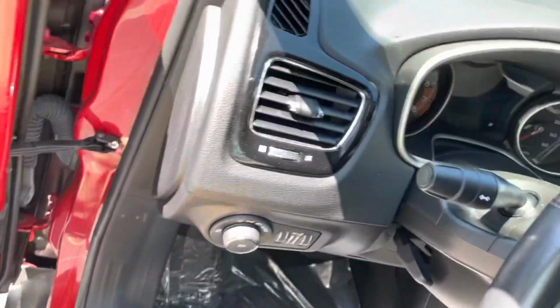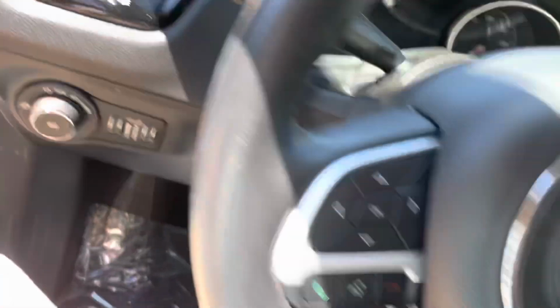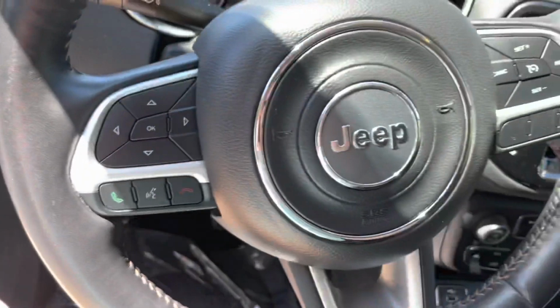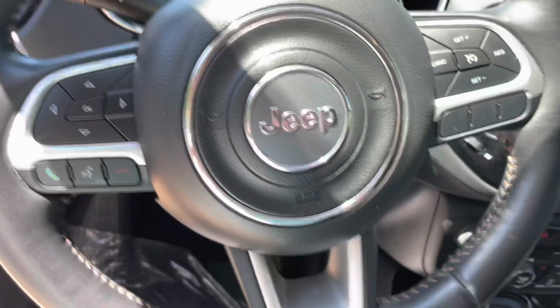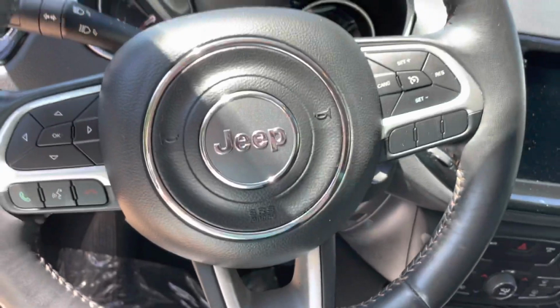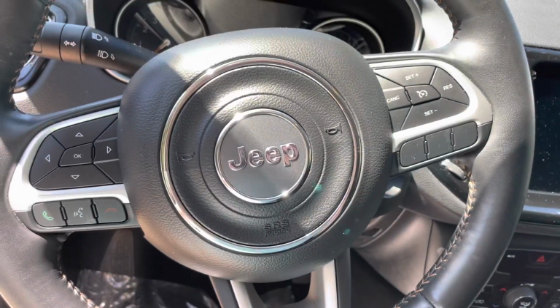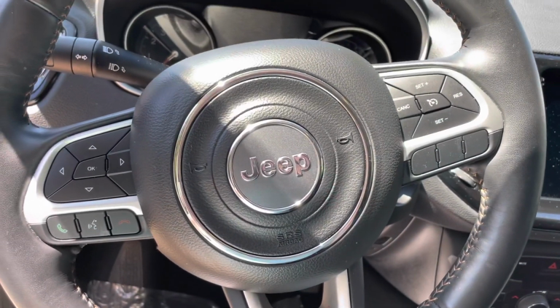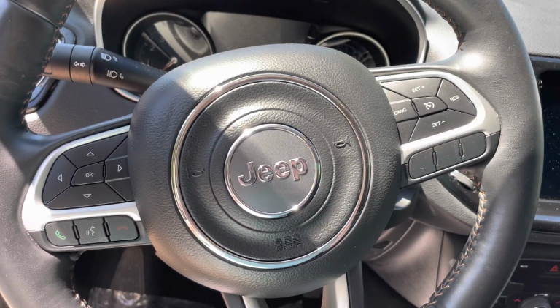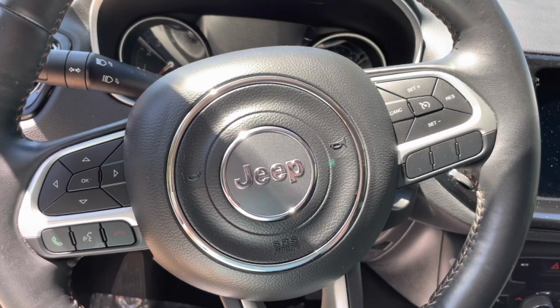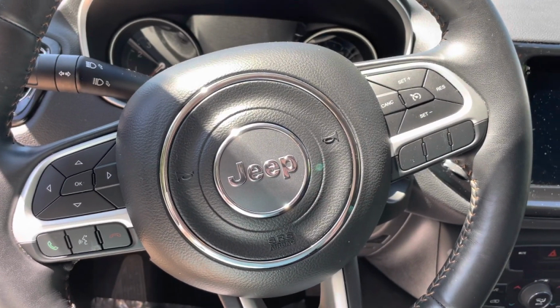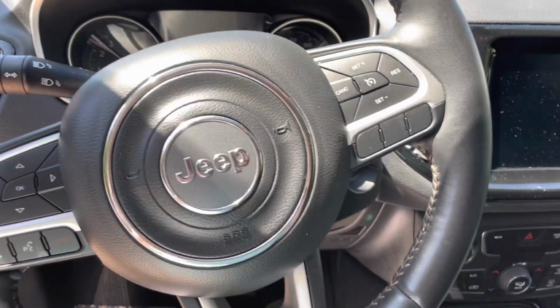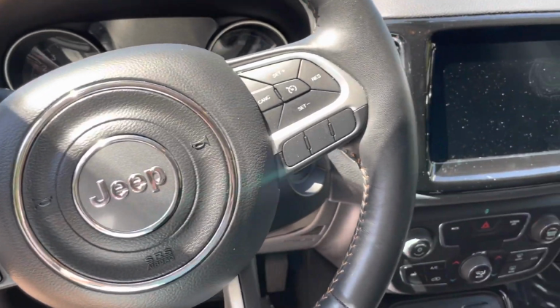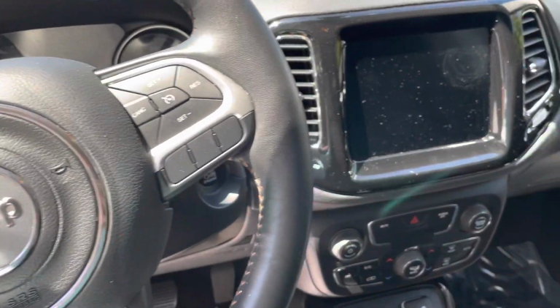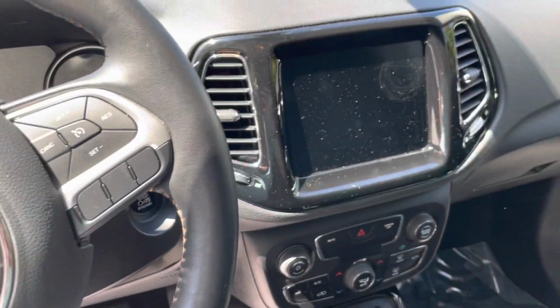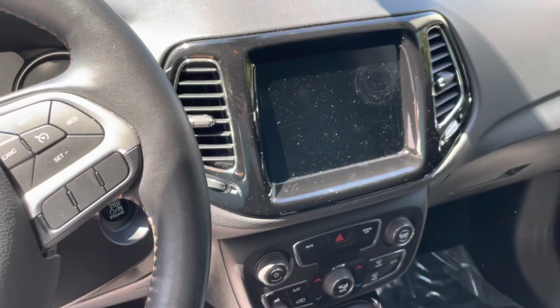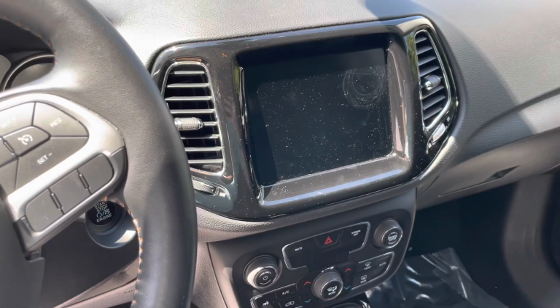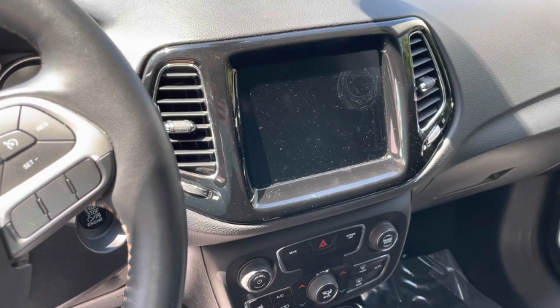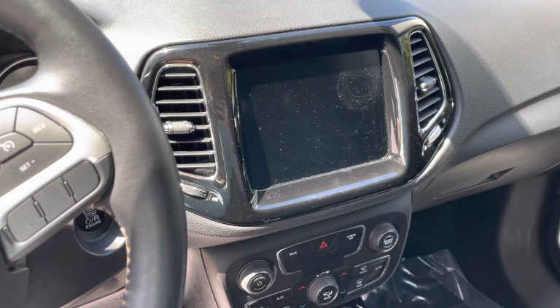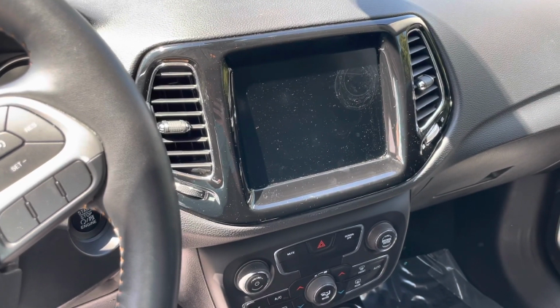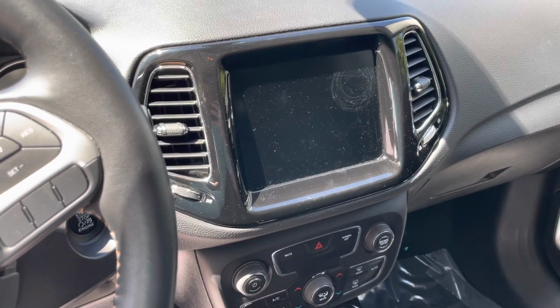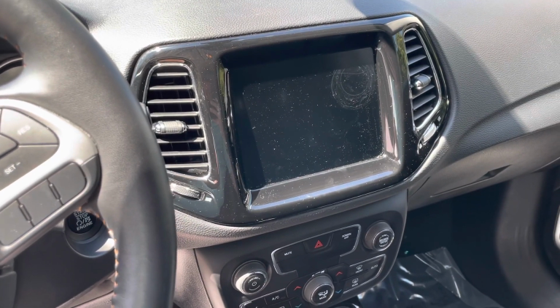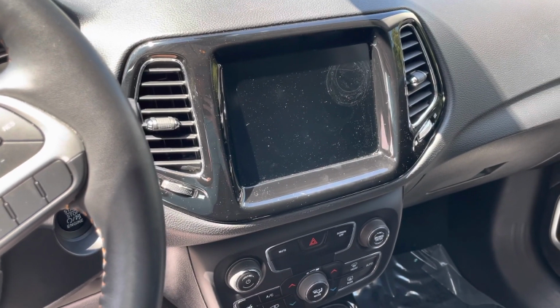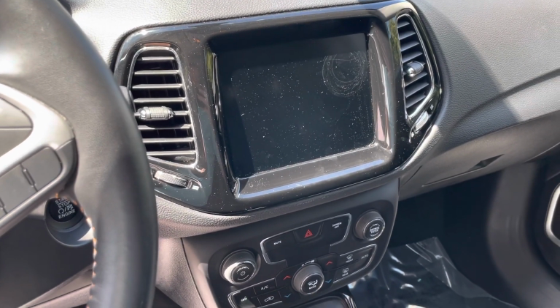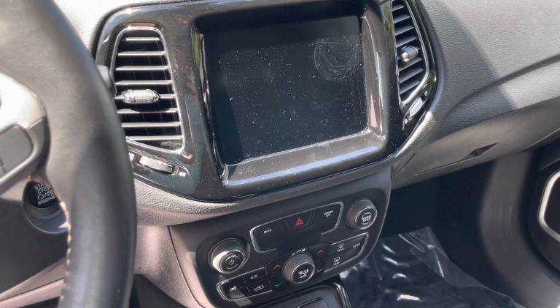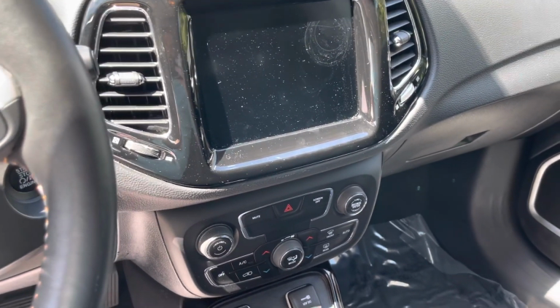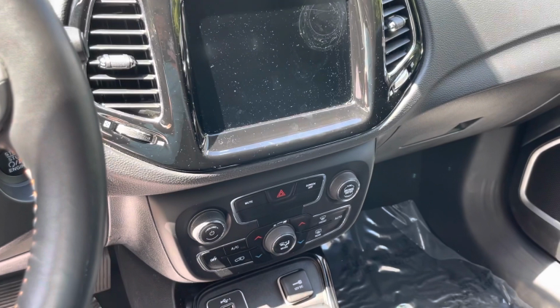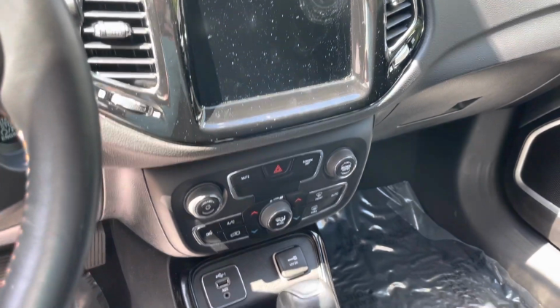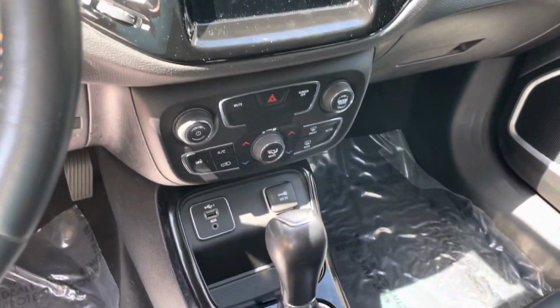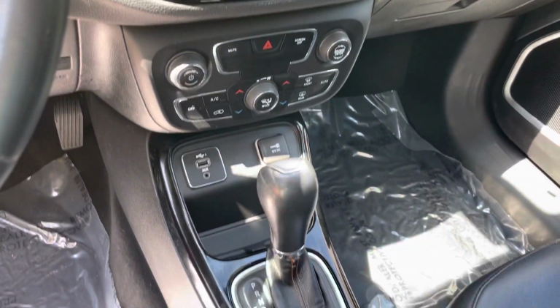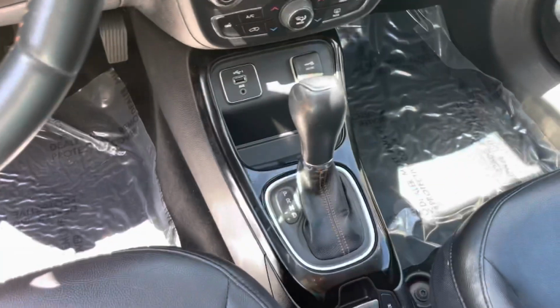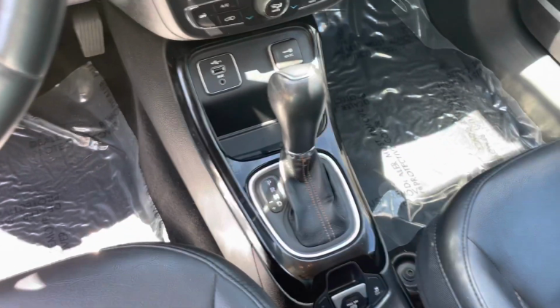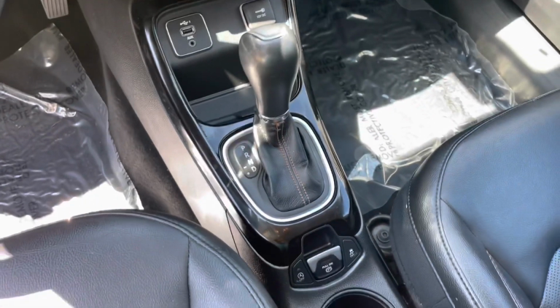This car does have Sirius XM radio and it also has Bluetooth with this beautiful 8.4-inch touchscreen display. You also have your climate controls and your gear shift there.